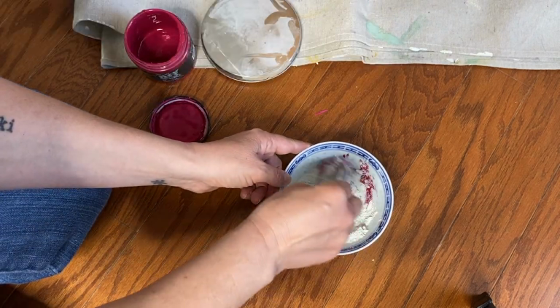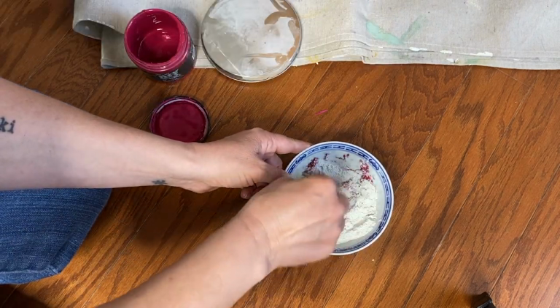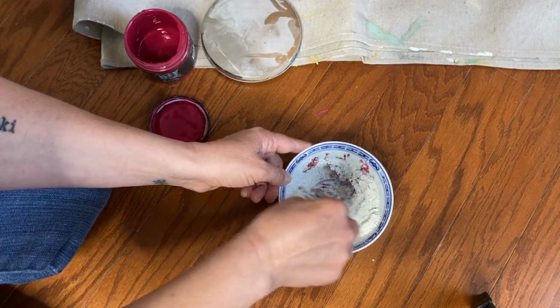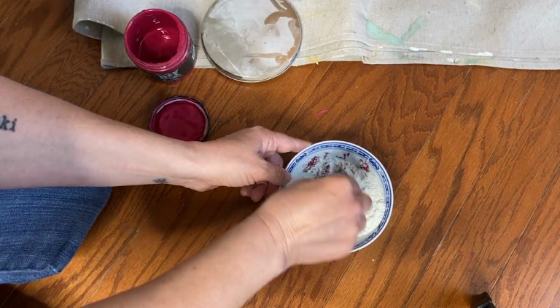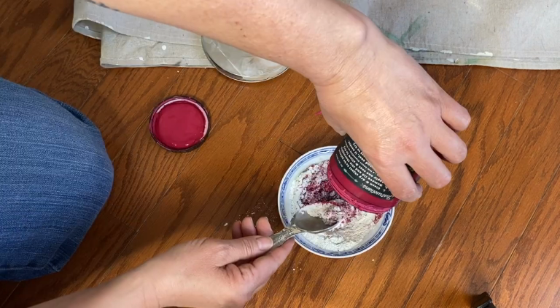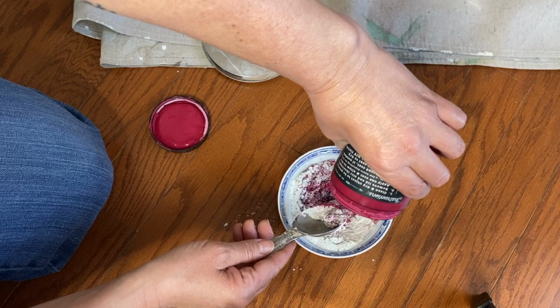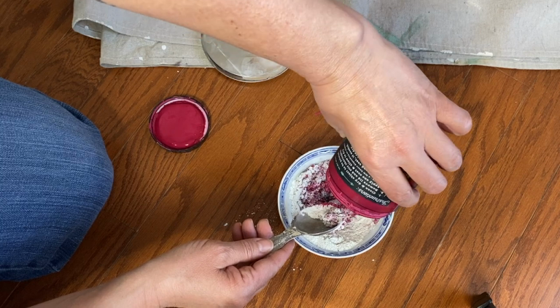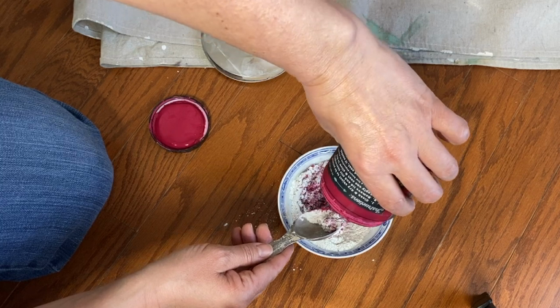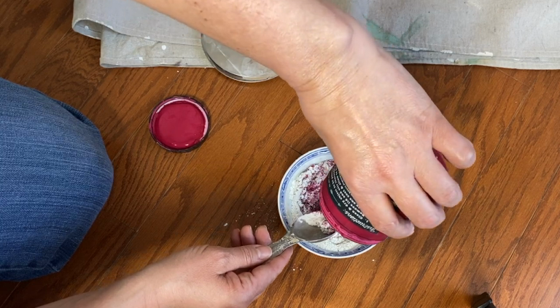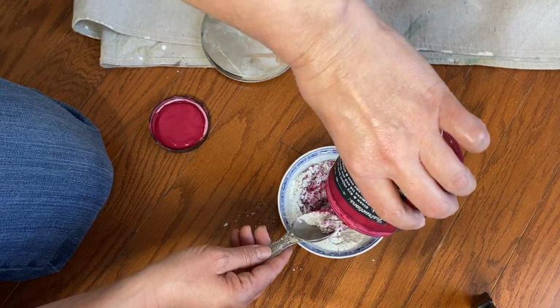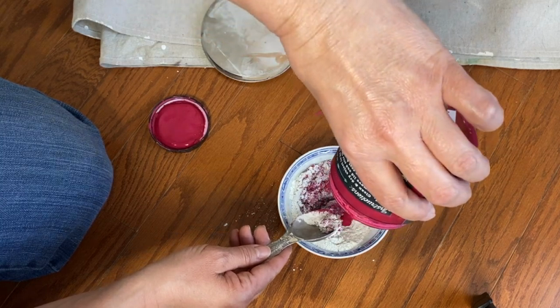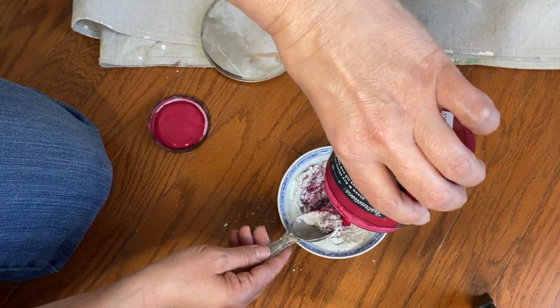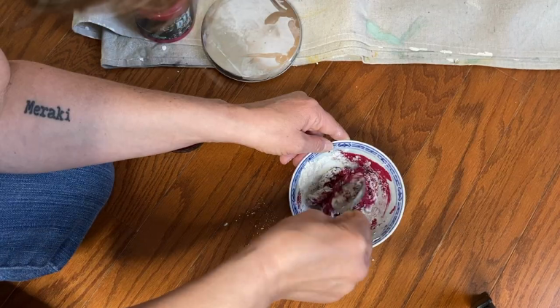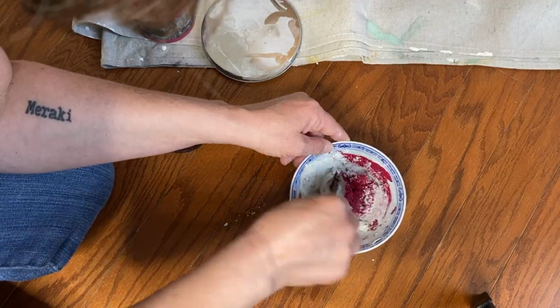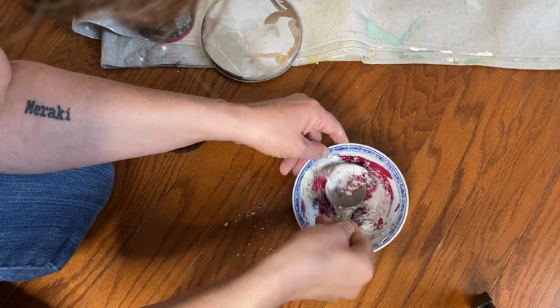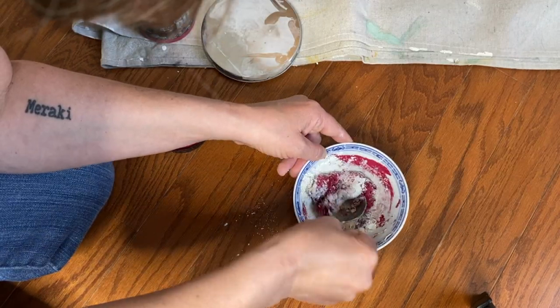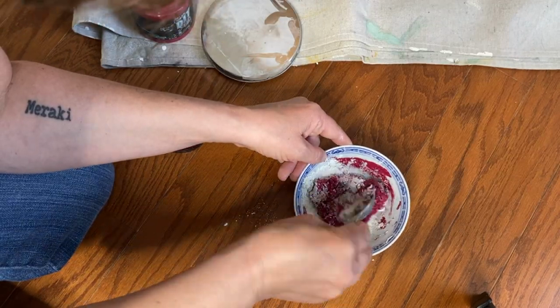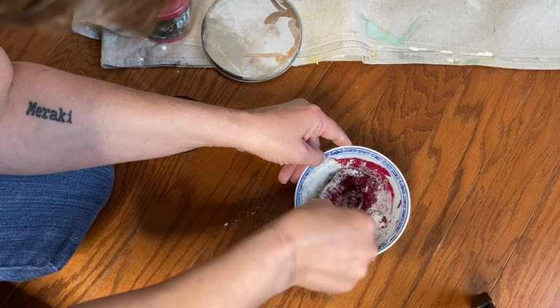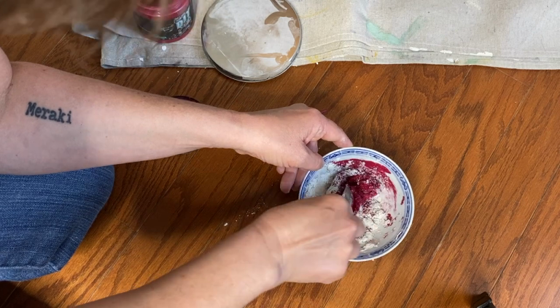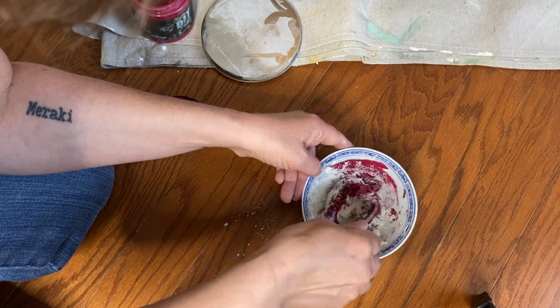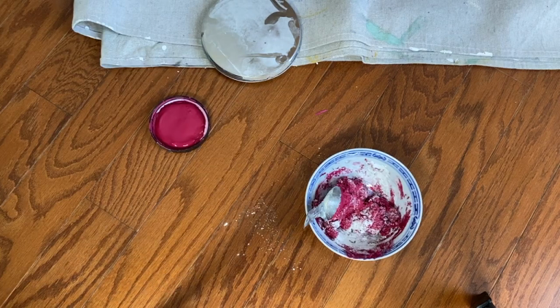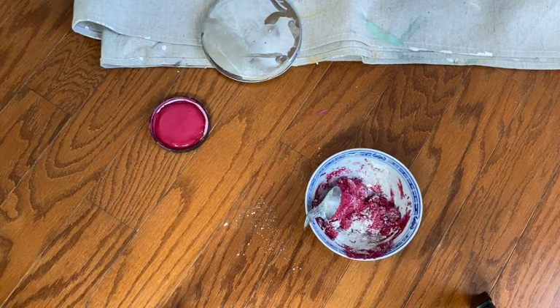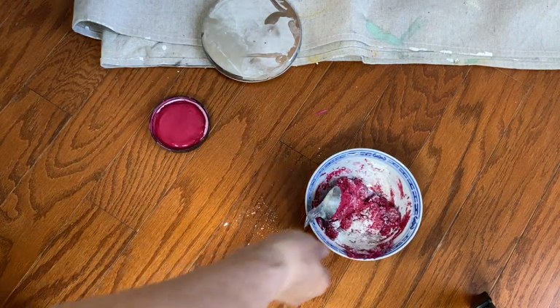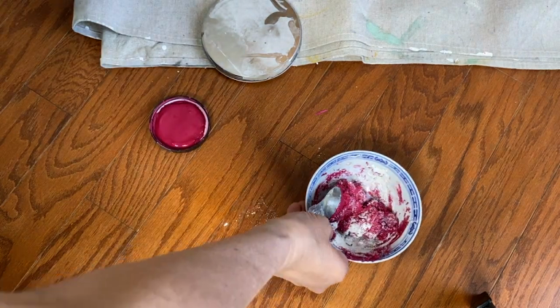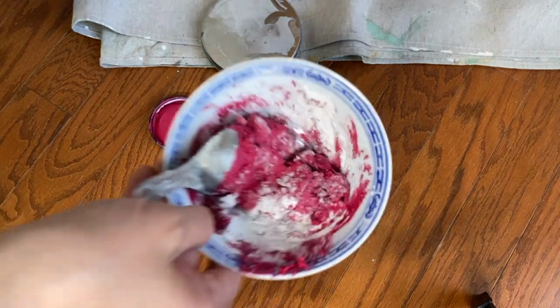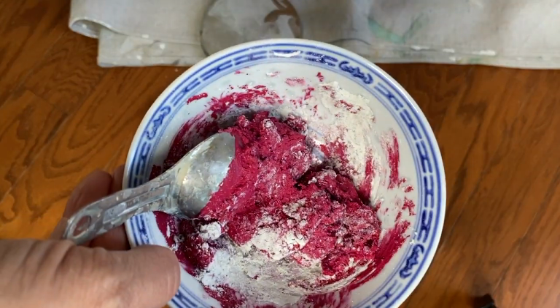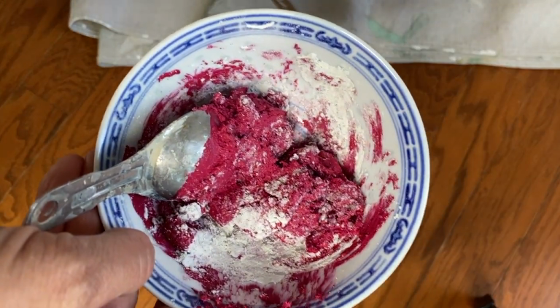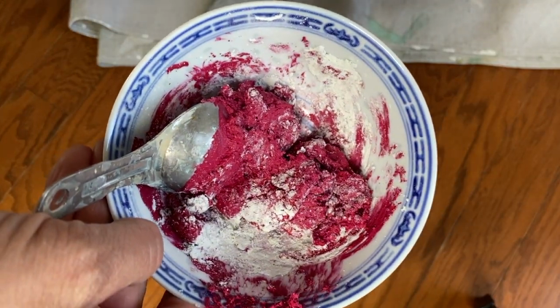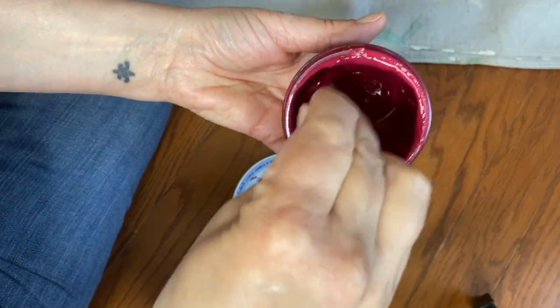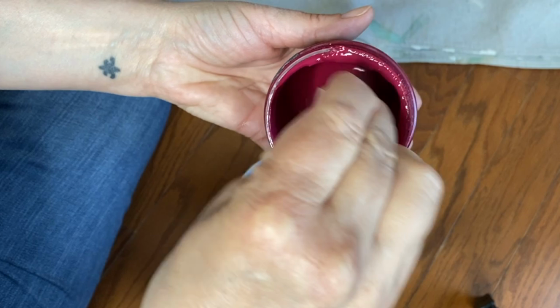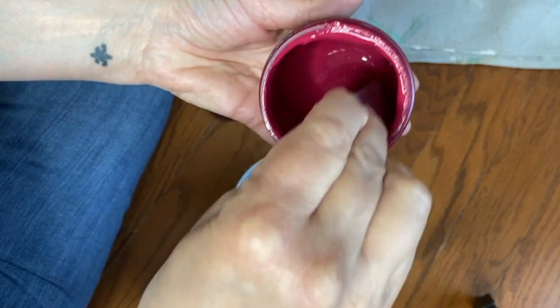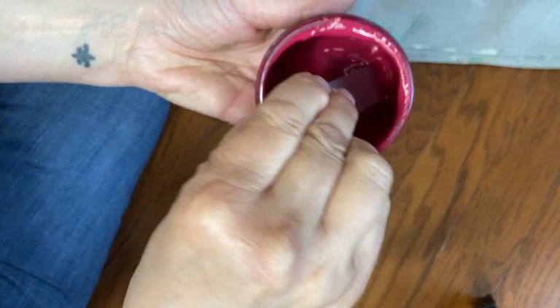I didn't measure. There are directions on the can — you should read those directions and measure. I didn't bother. I never bother. It's just the way I roll.